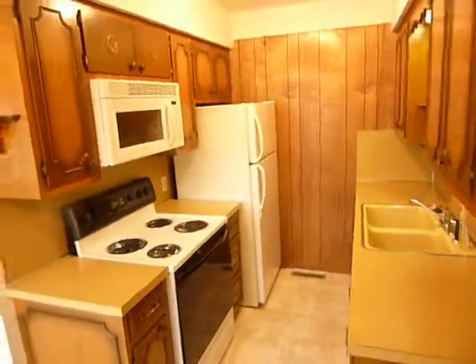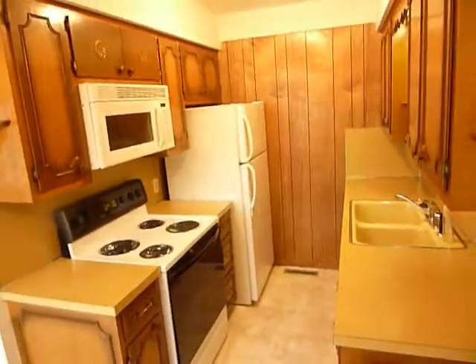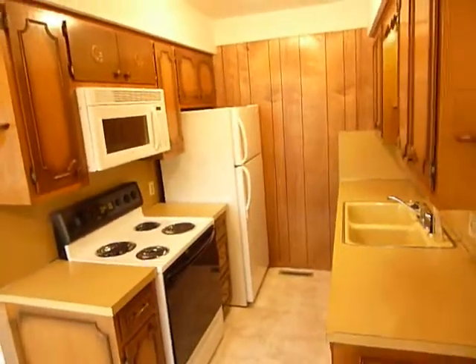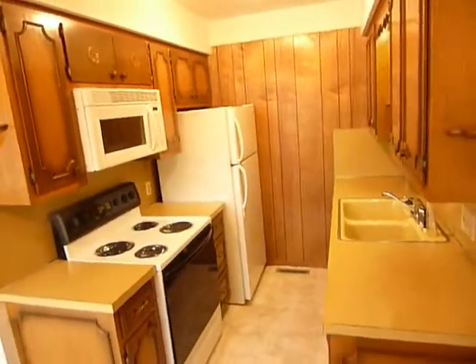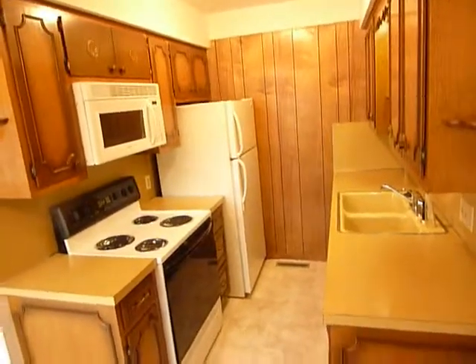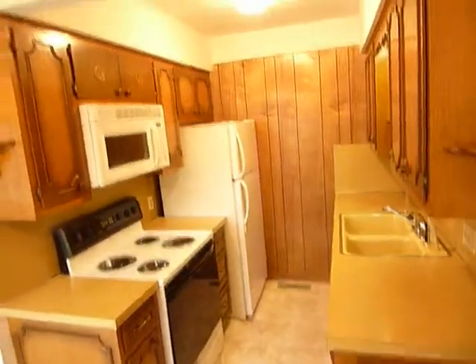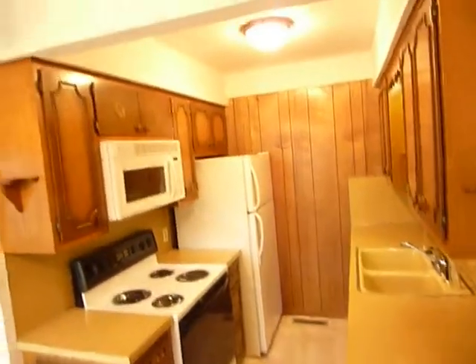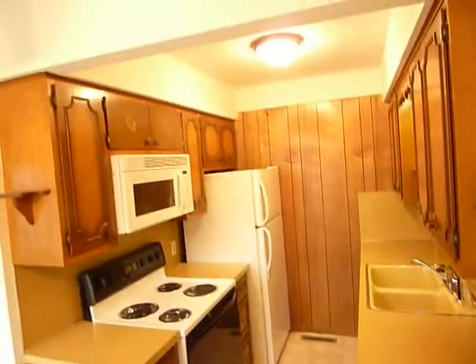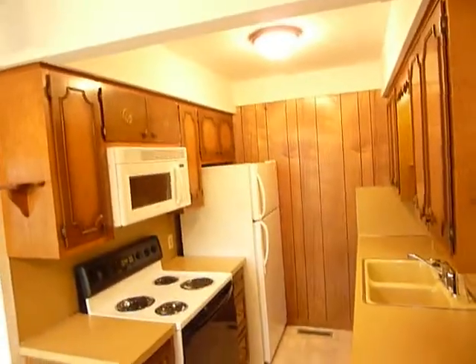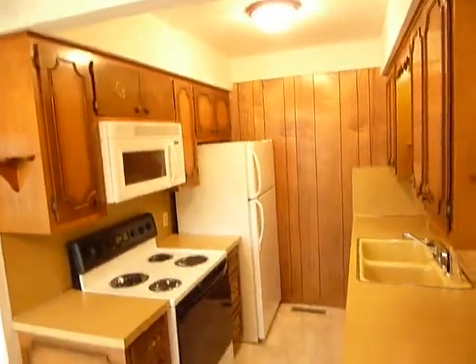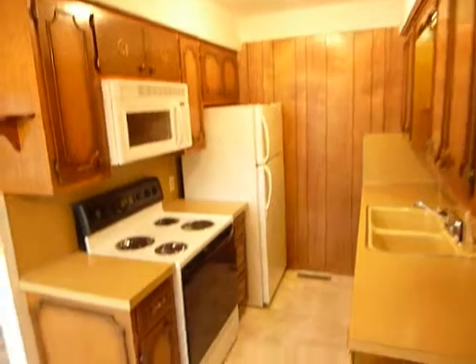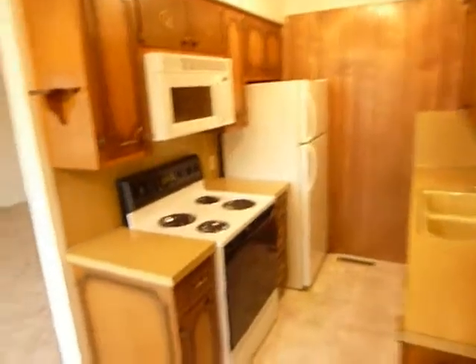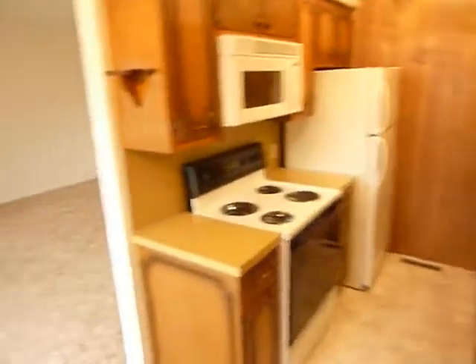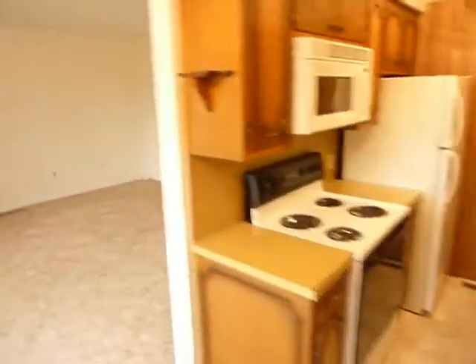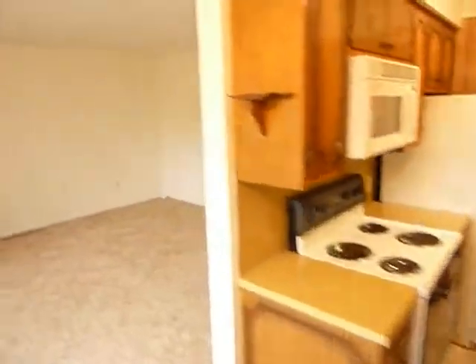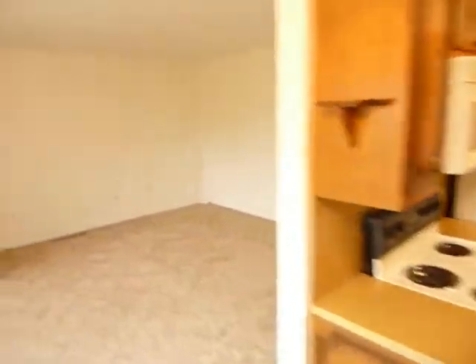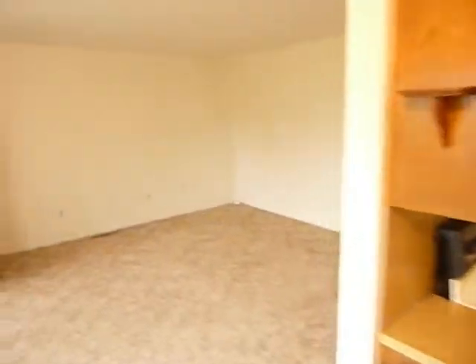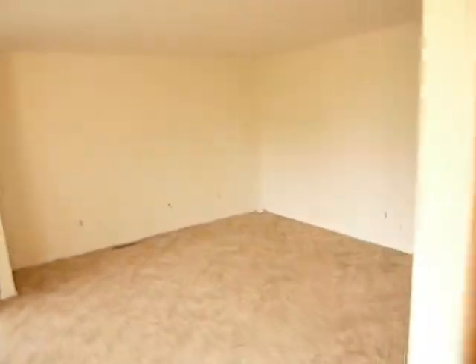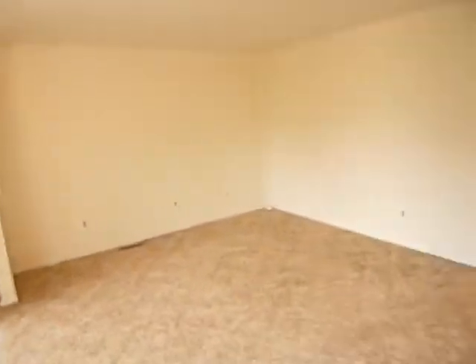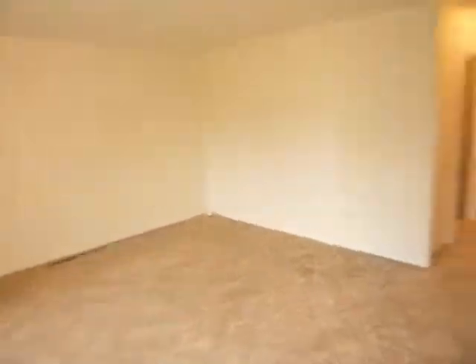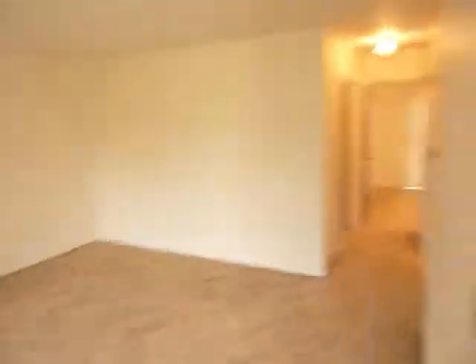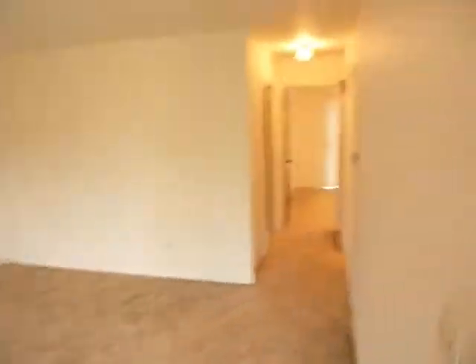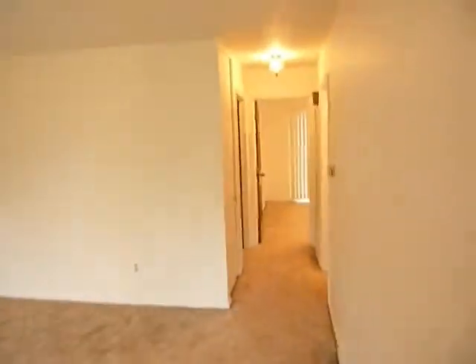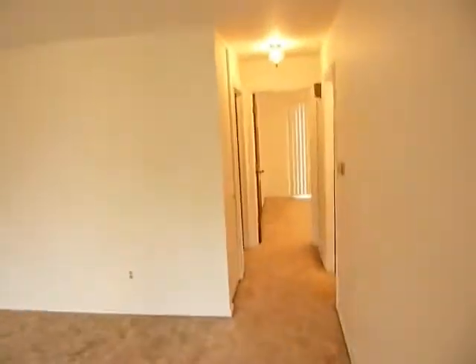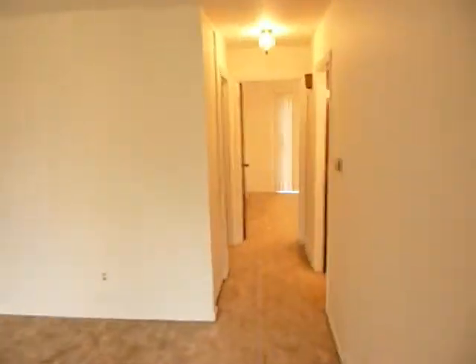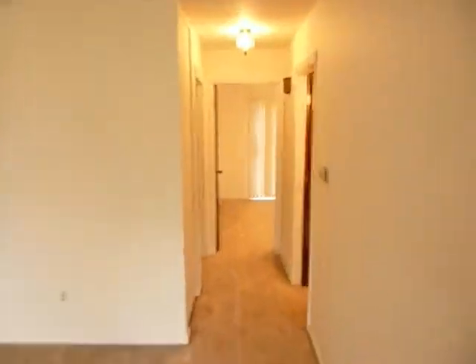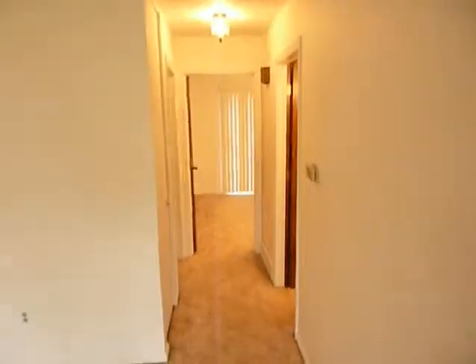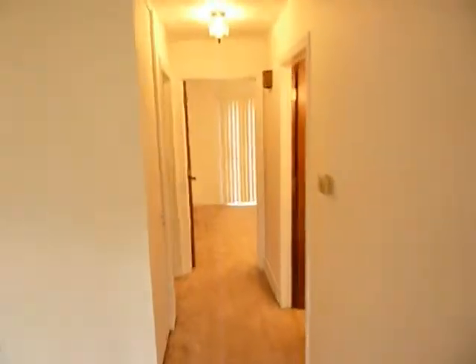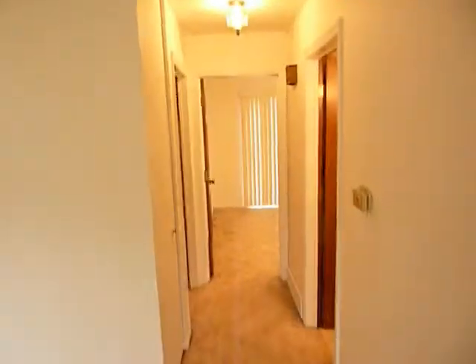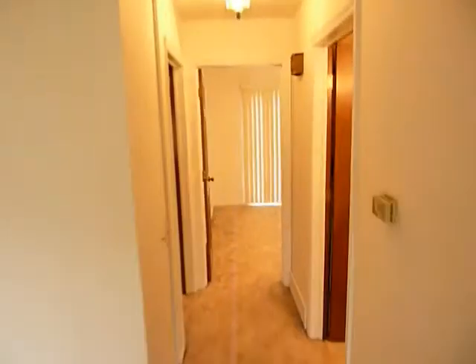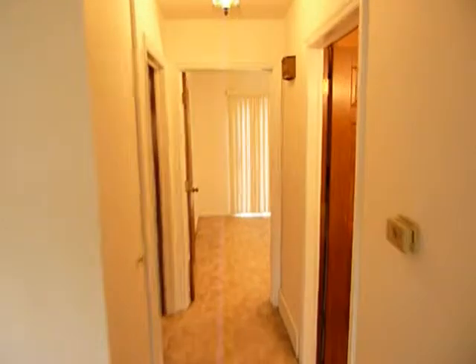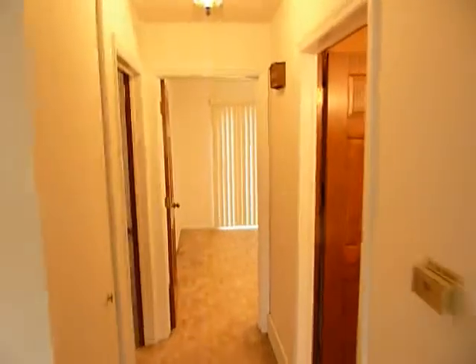Kitchen with all appliances including microwave. Then down the hallway we have two bedrooms and a bath.